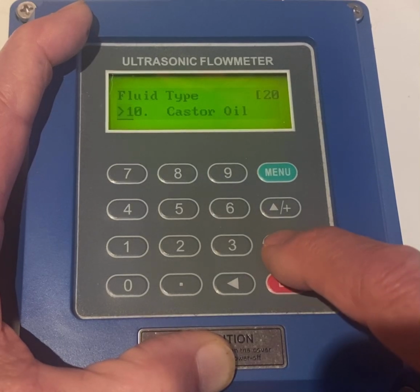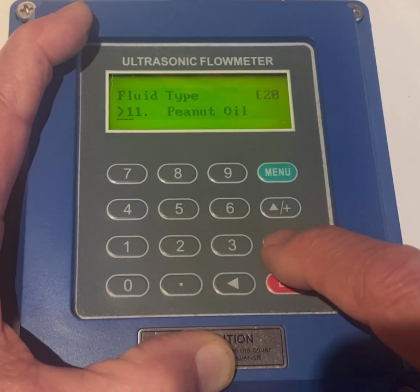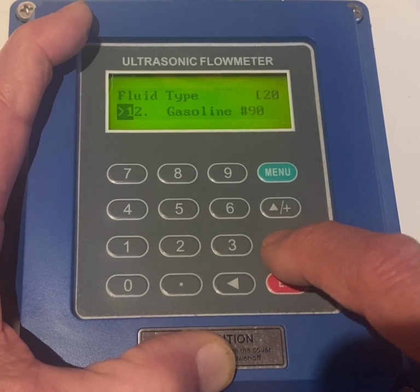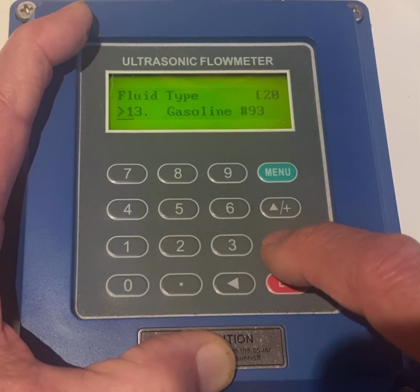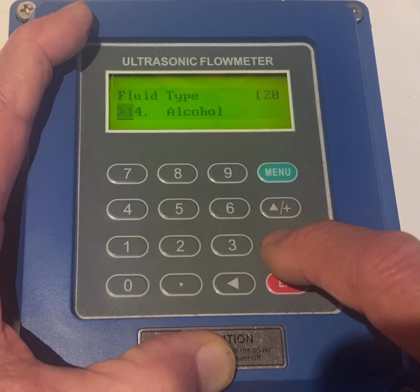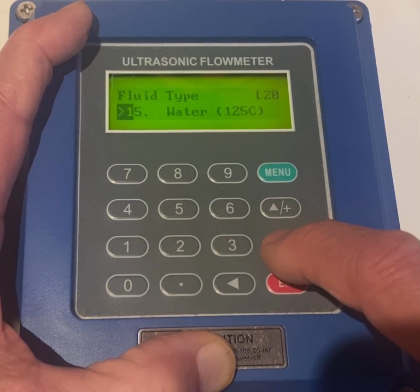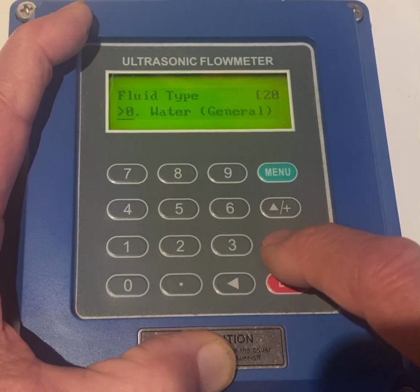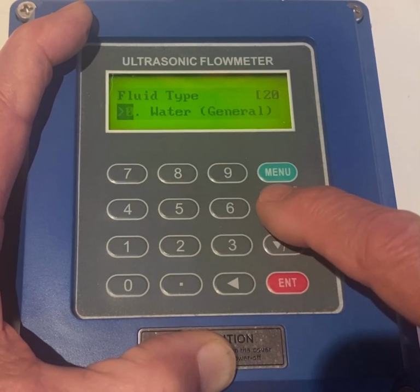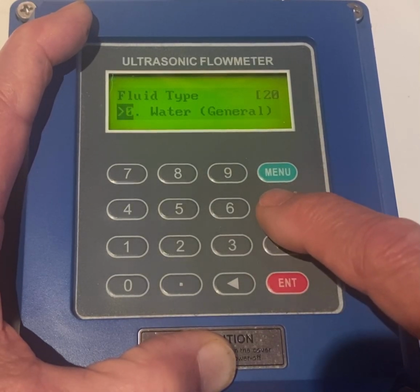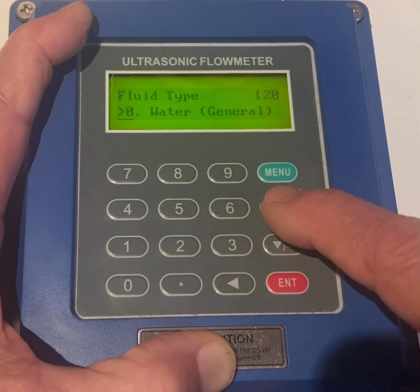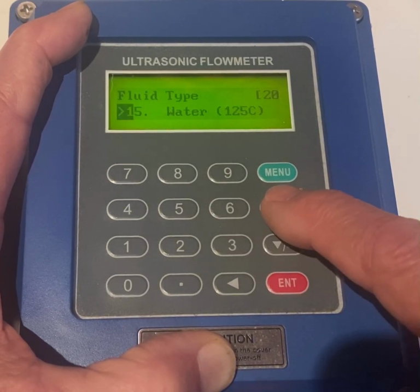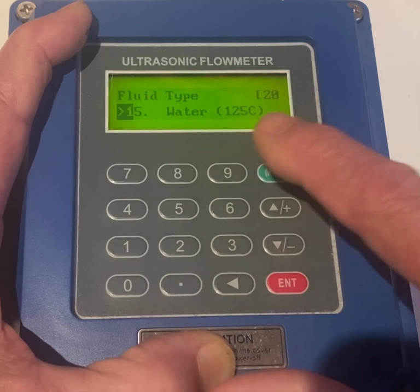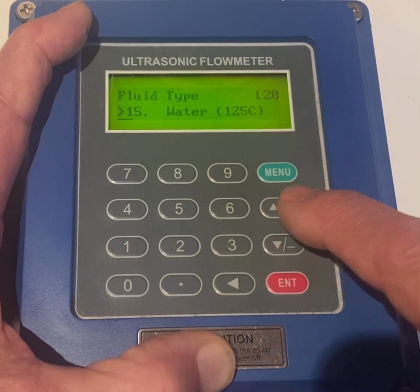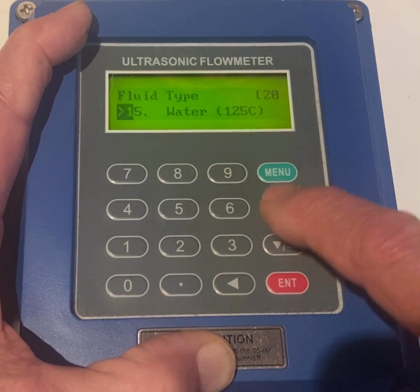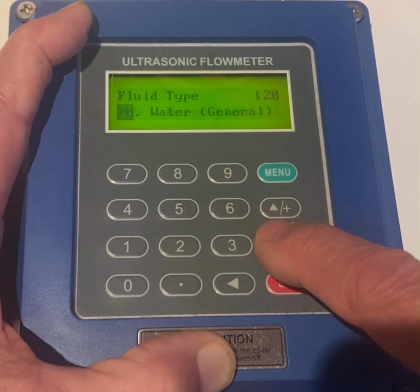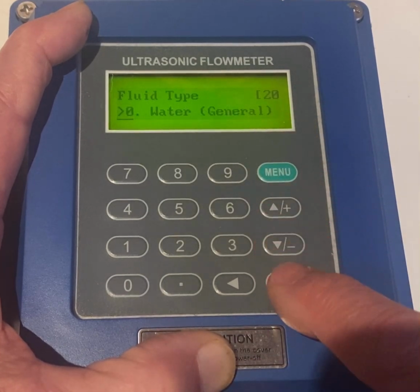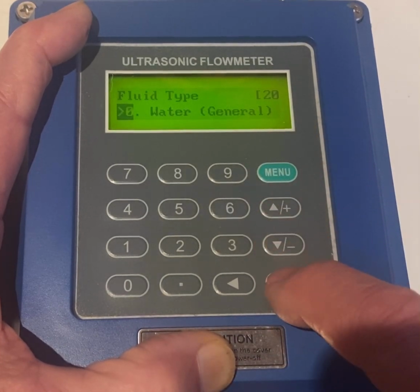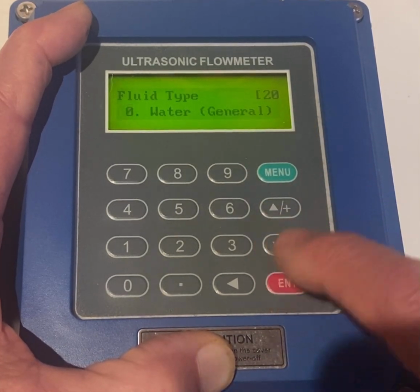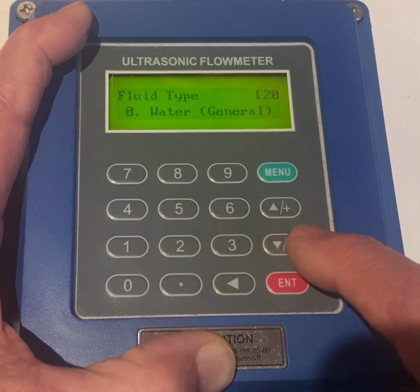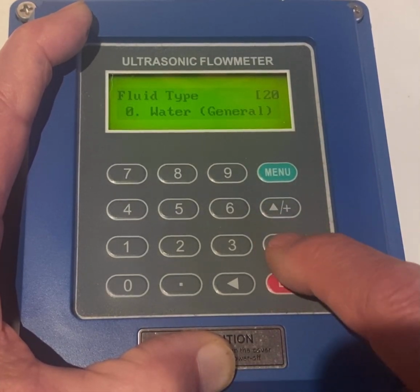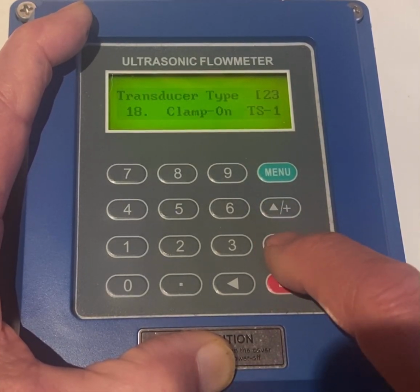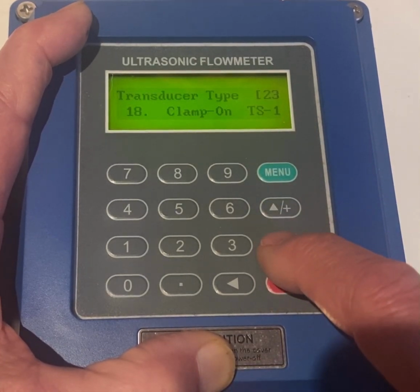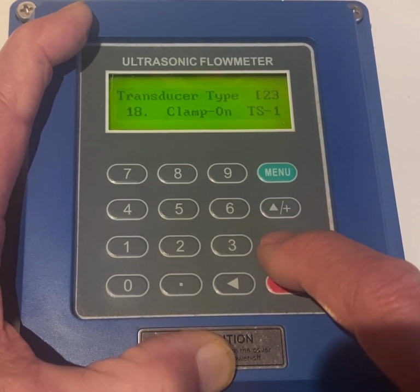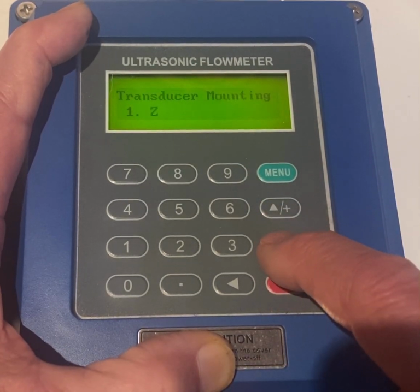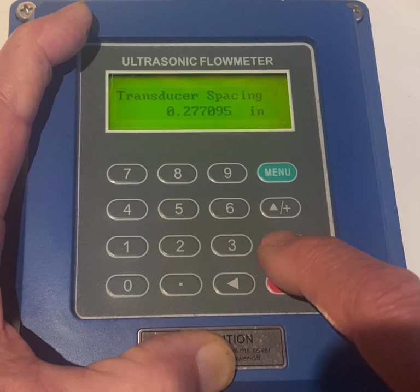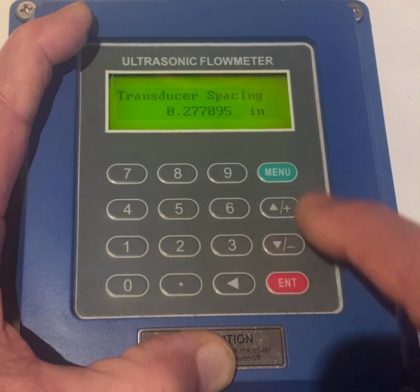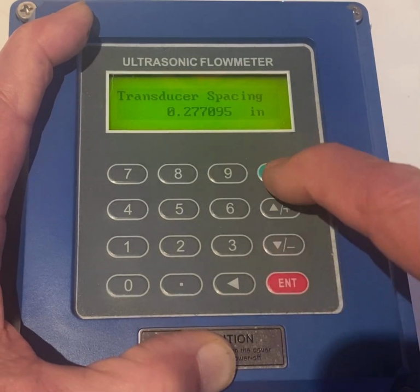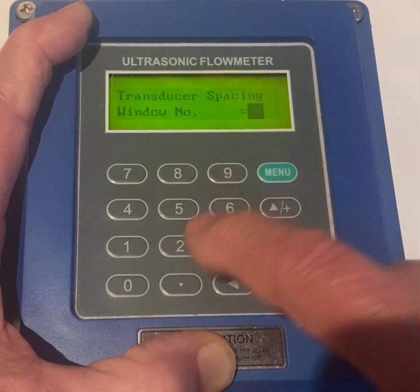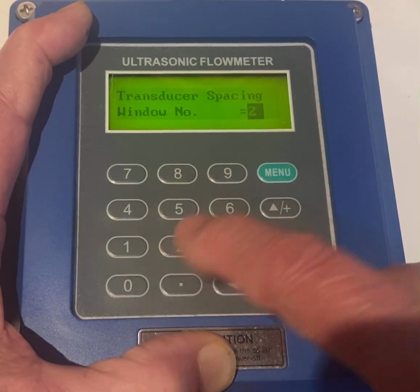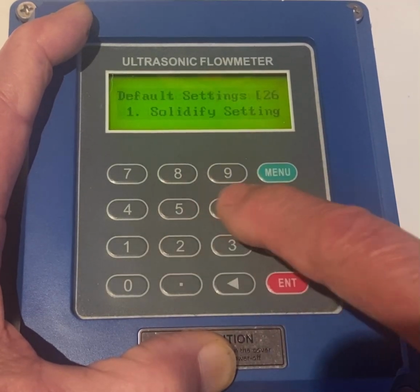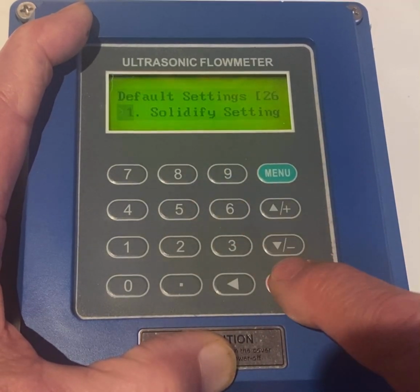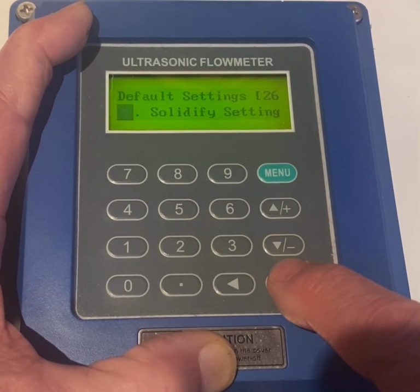We'll use water. Water general — this is 120, that's hot water, cold water. The sound speed is different in both. So Menu 26, Enter, Enter.